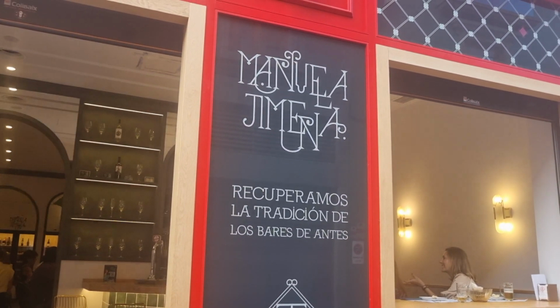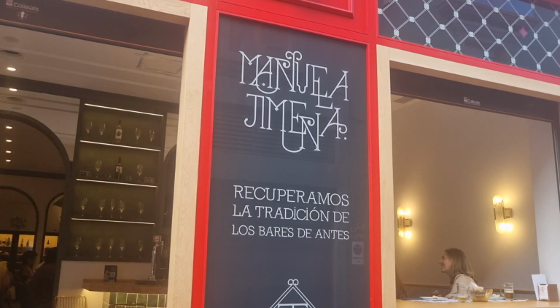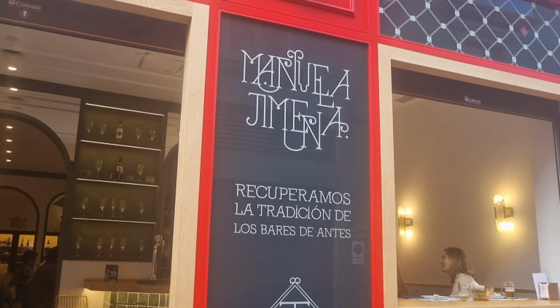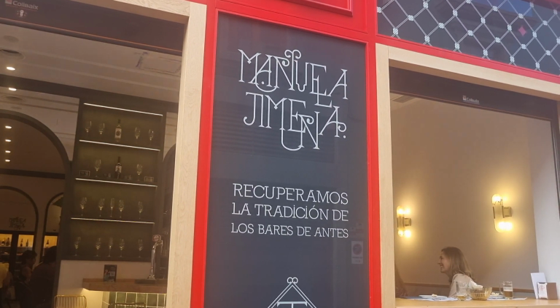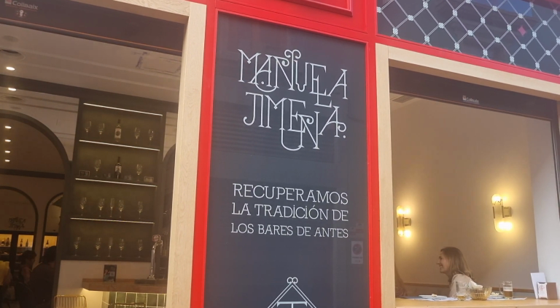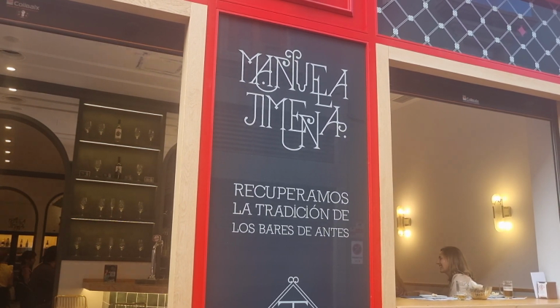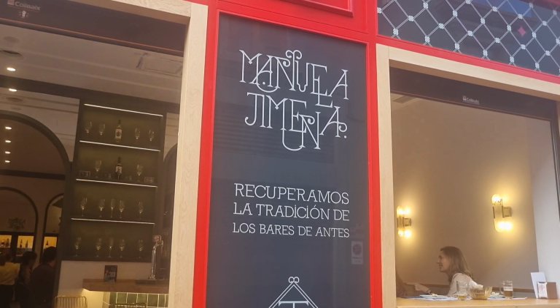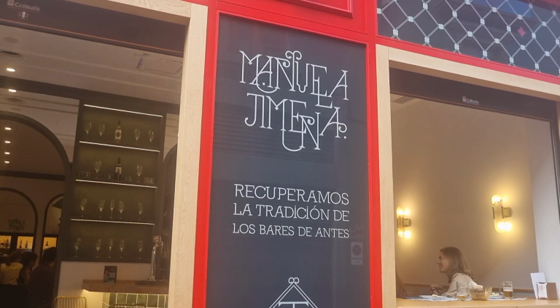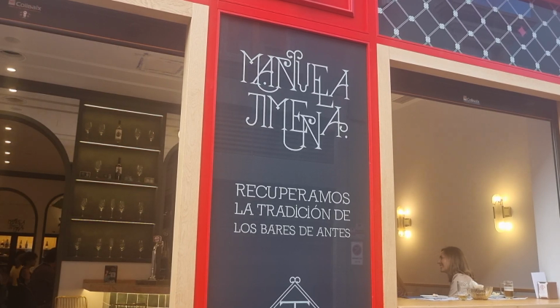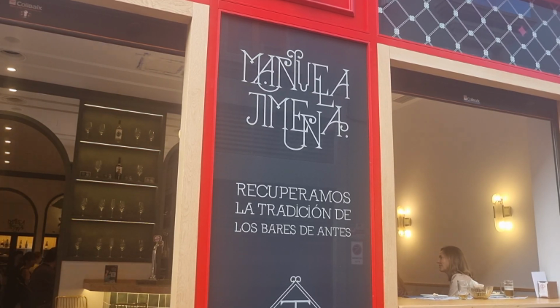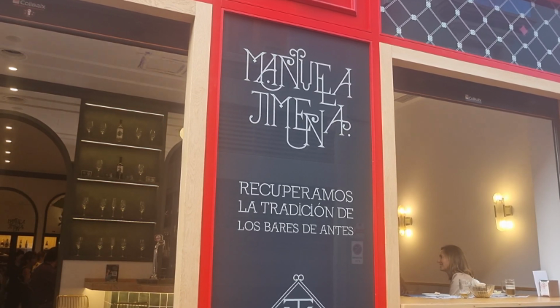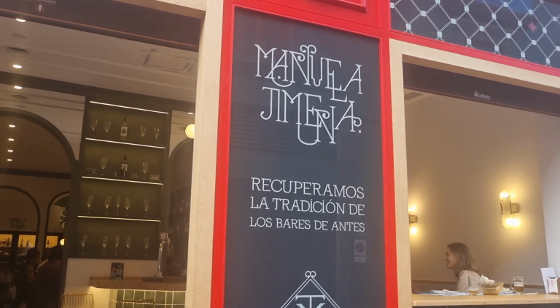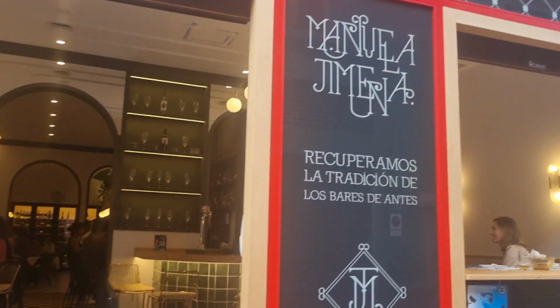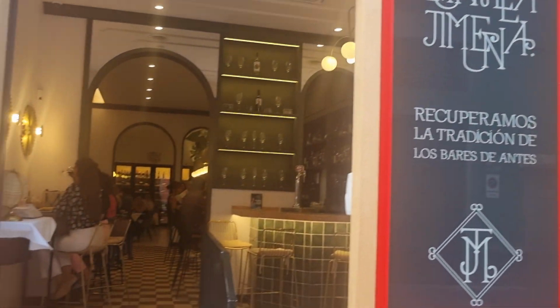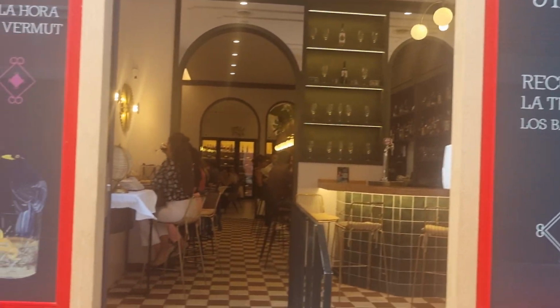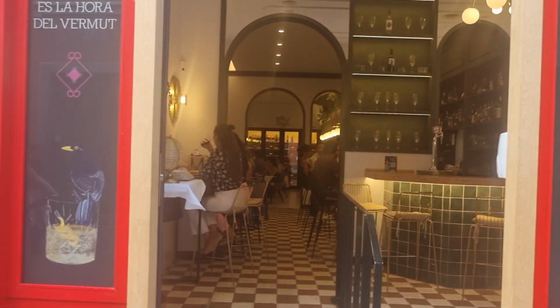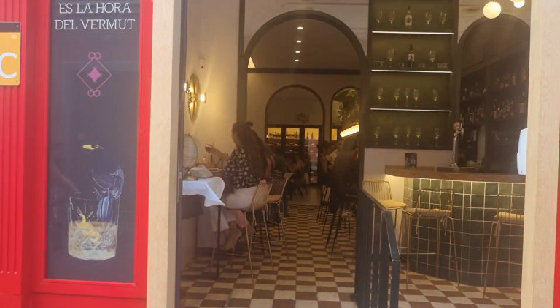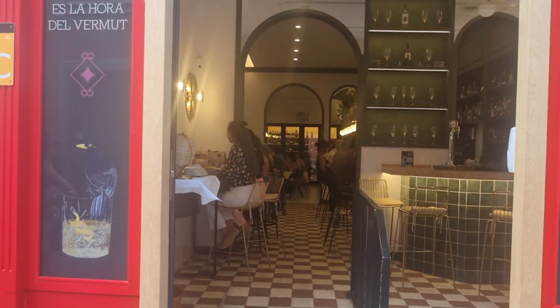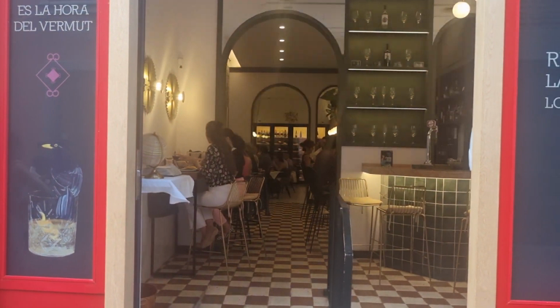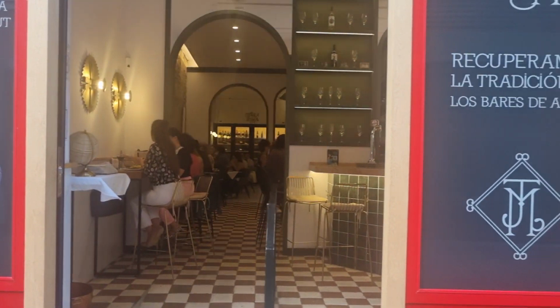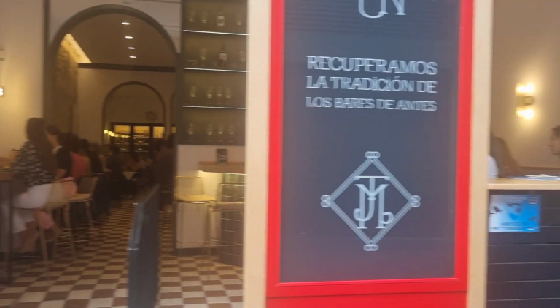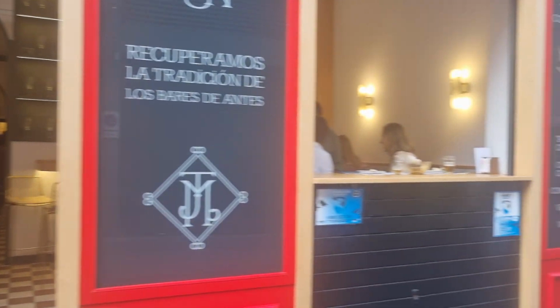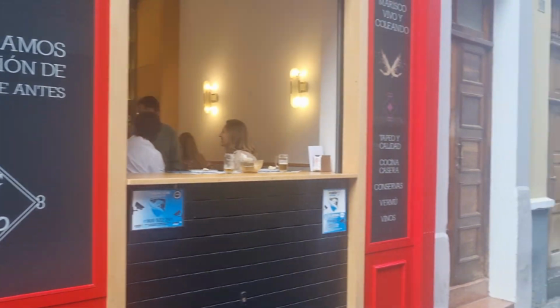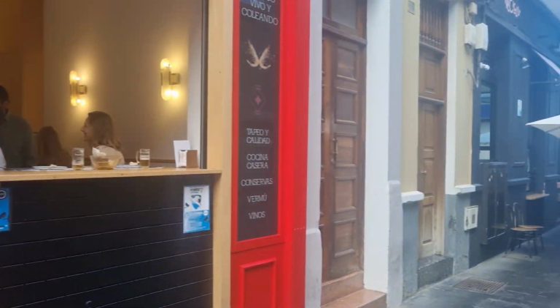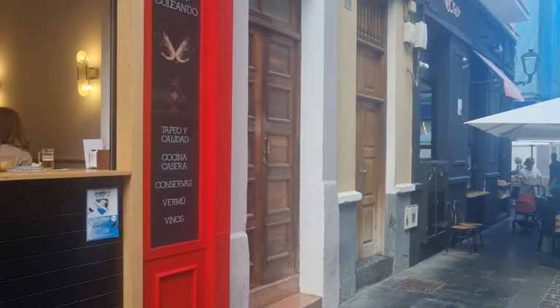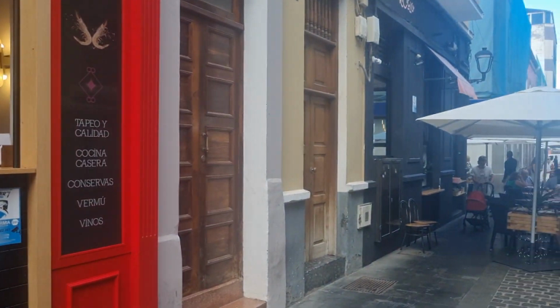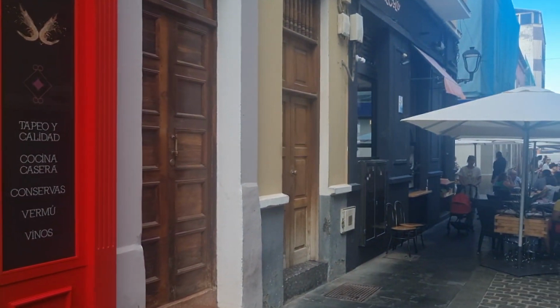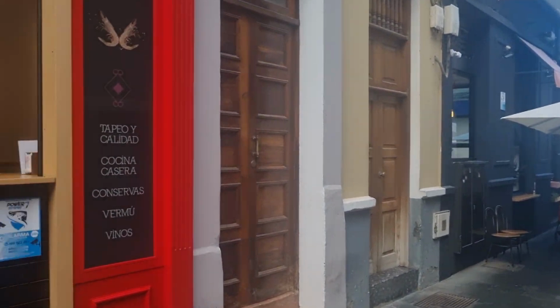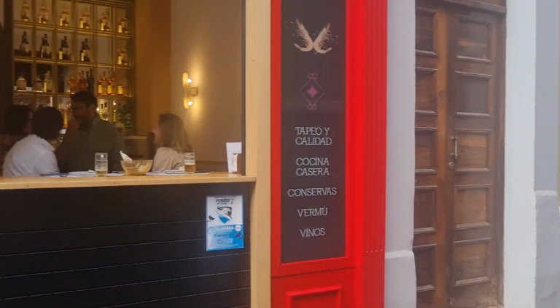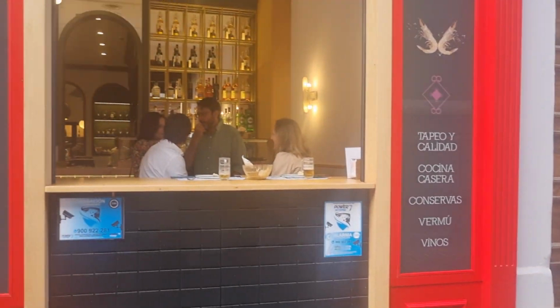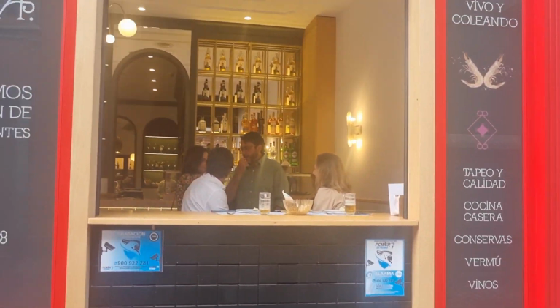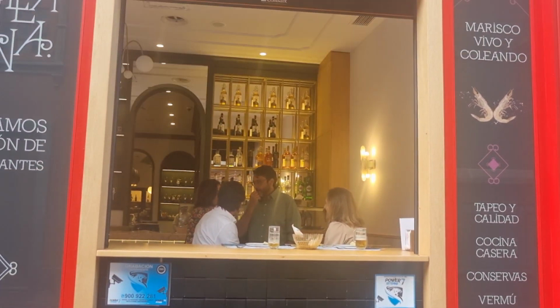I'll show you the name of it in case you want to Google Maps it if you're coming here. They've got a lot of bottles of wine, I can tell you that, and spirits up there as well.